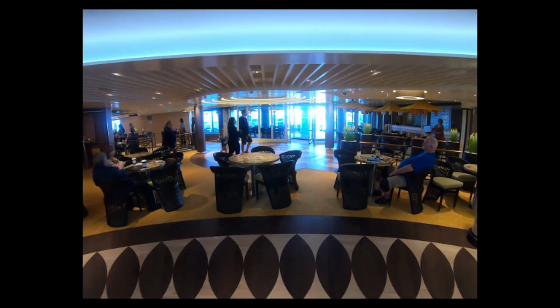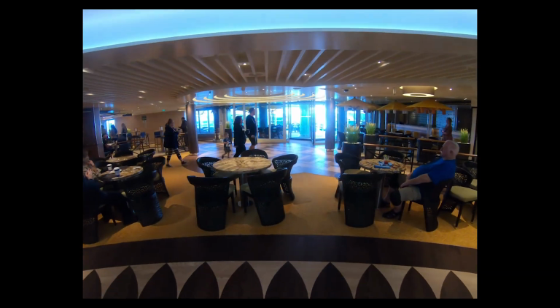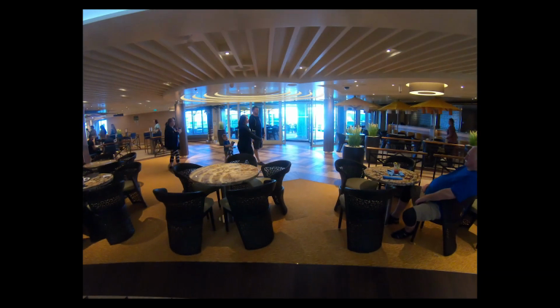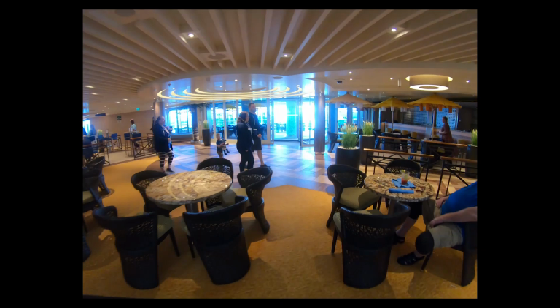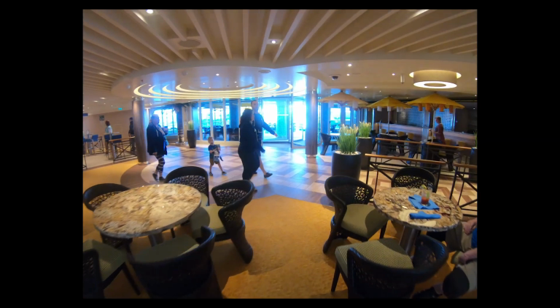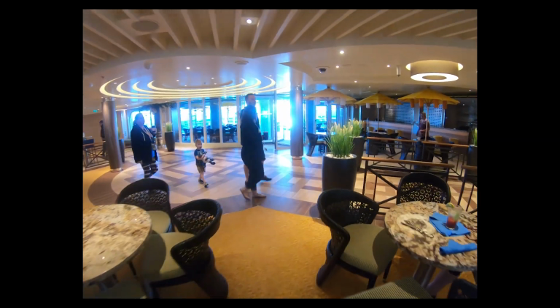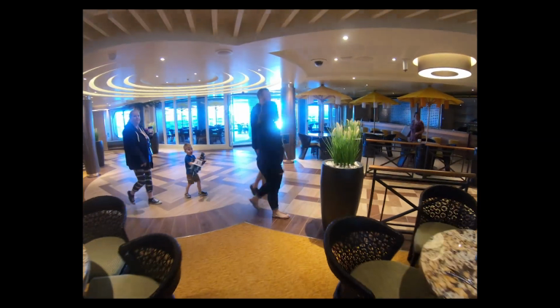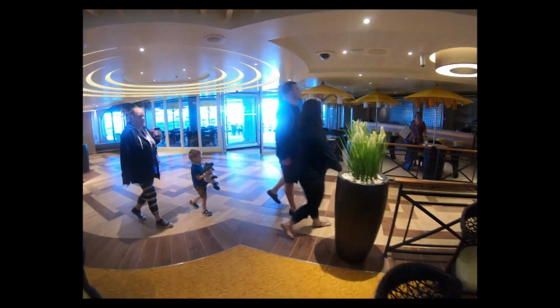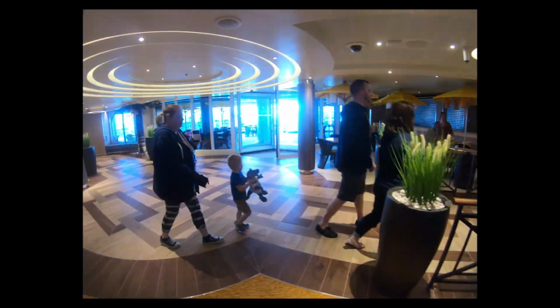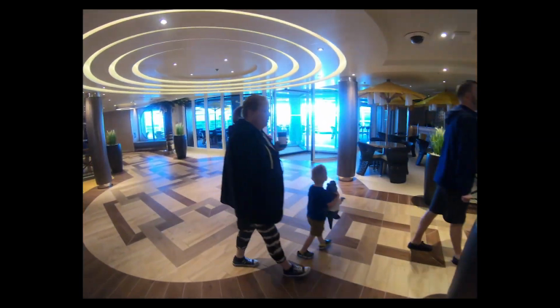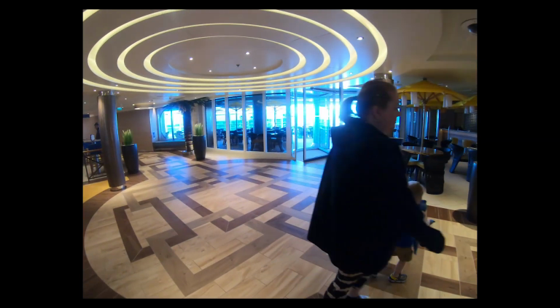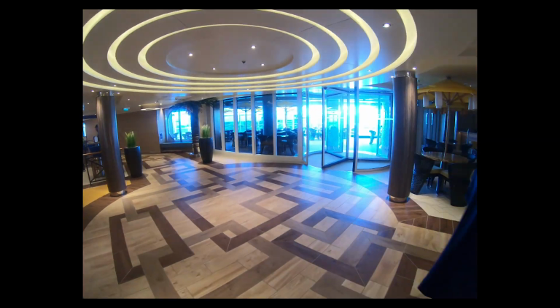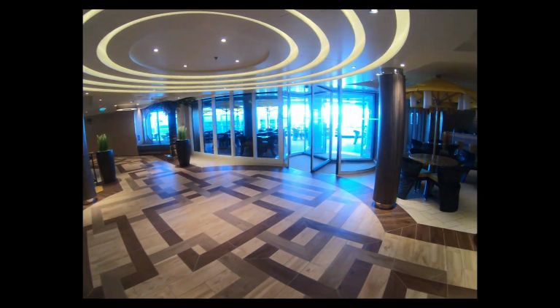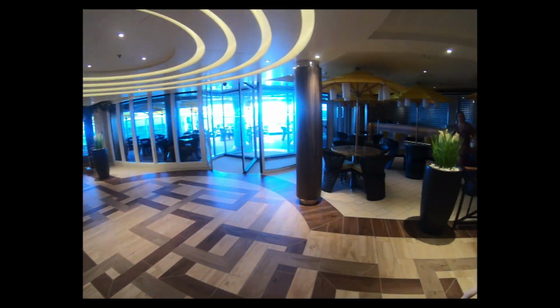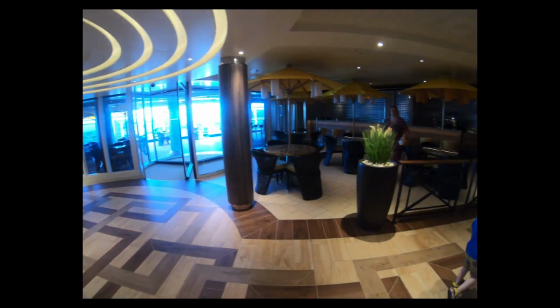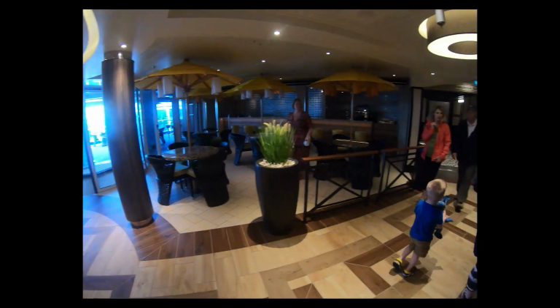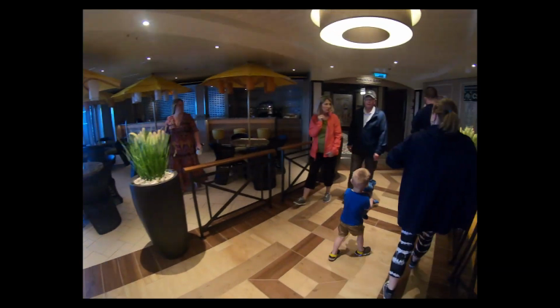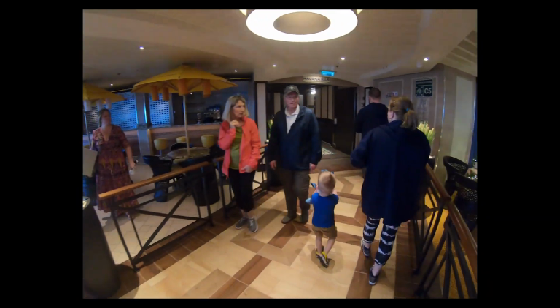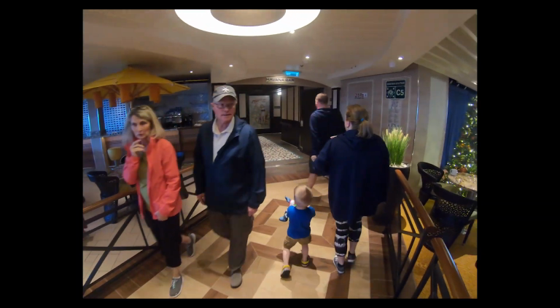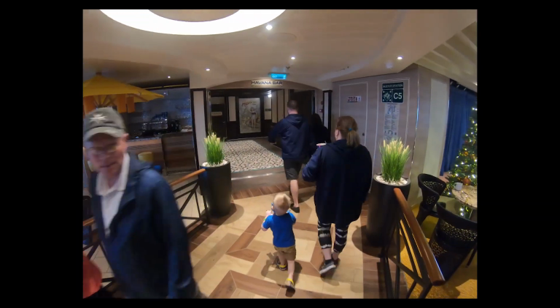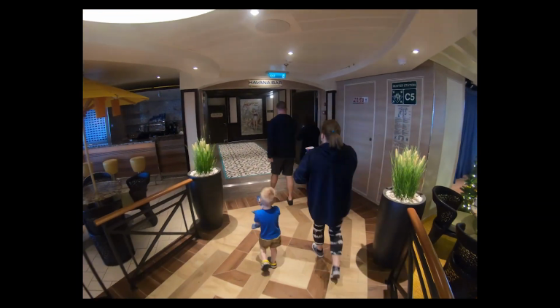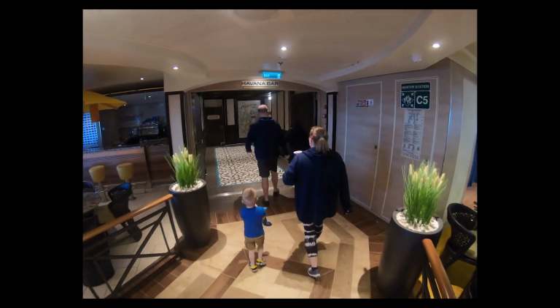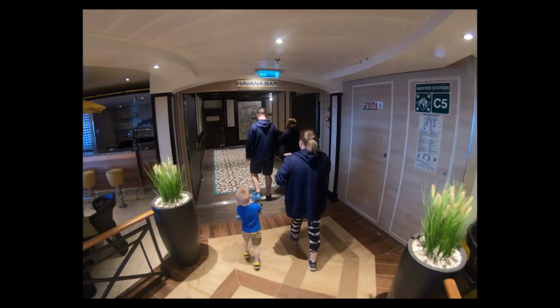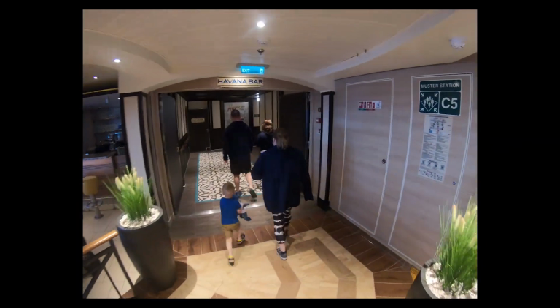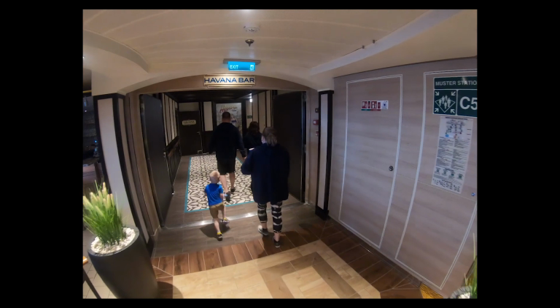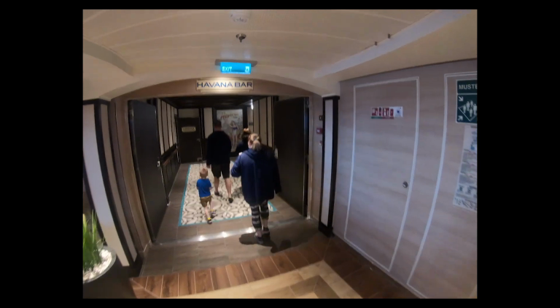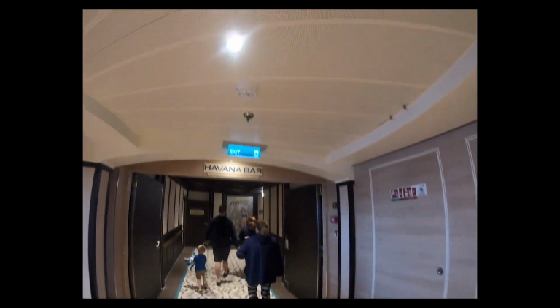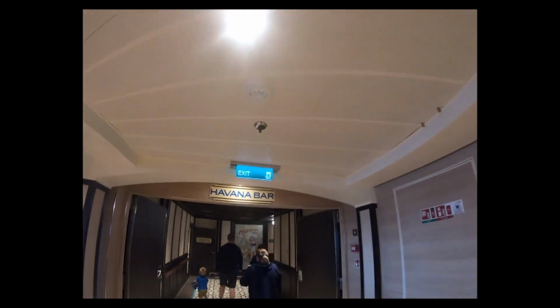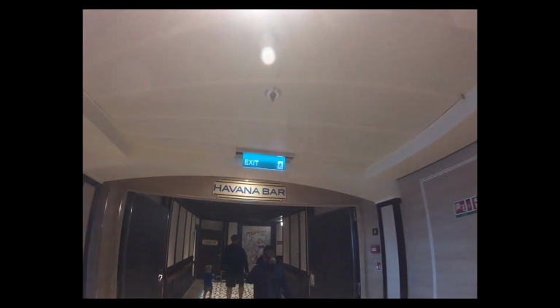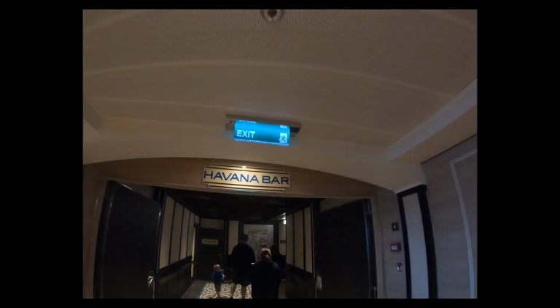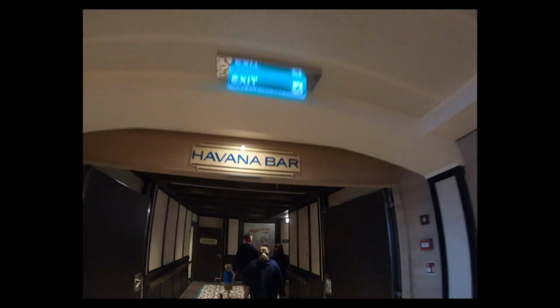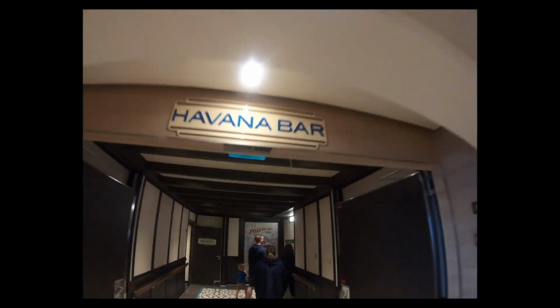We're going to come back through — we're not done yet, there's still more to see. They had a bar on the left for the Ocean Plaza bar, and again another outdoor area you could sit. There's the bar on the left and we're going to keep walking. We are now going to show you the Havana Bar.